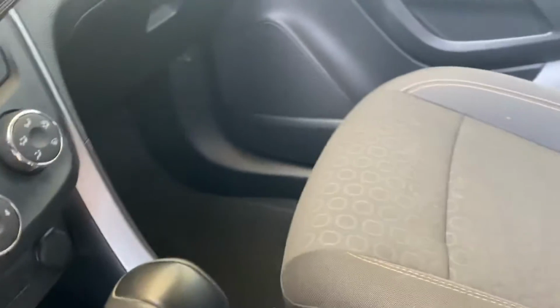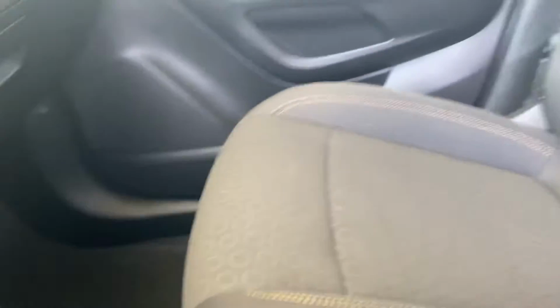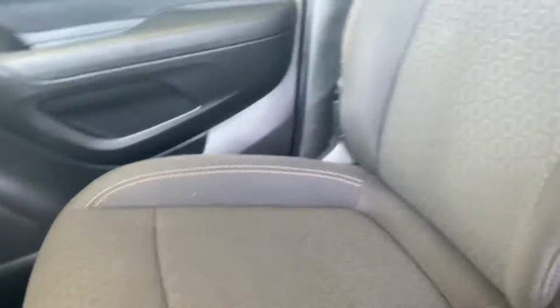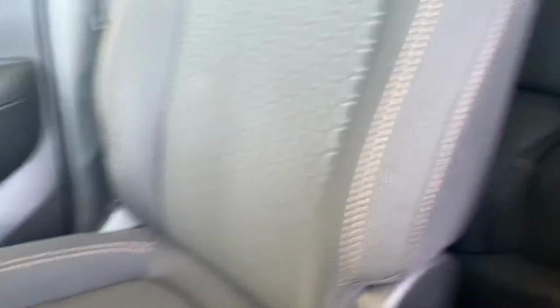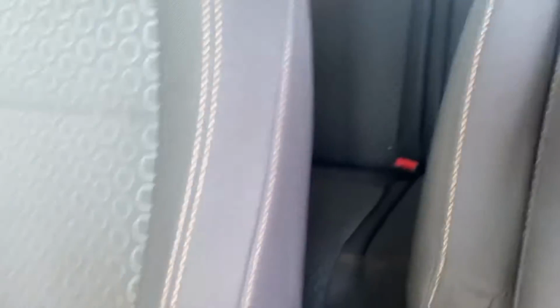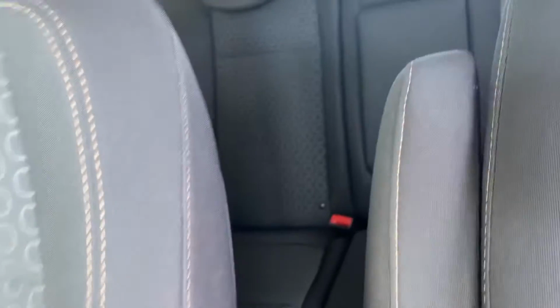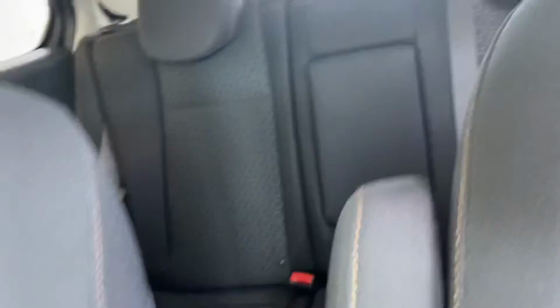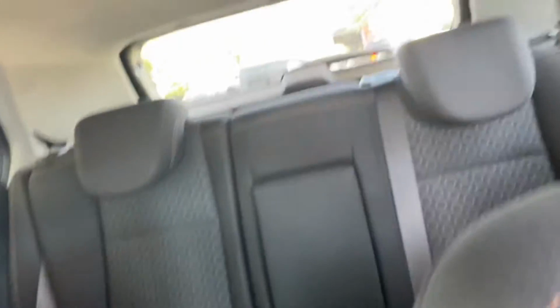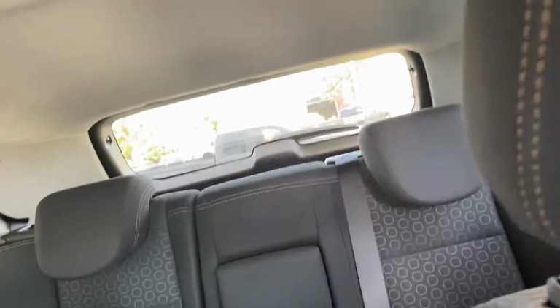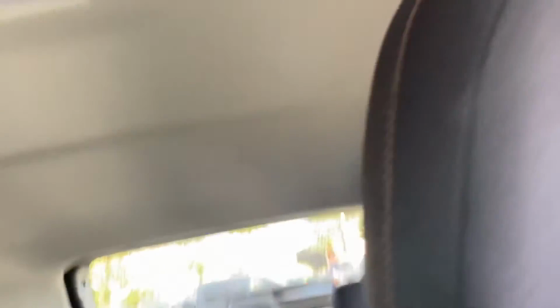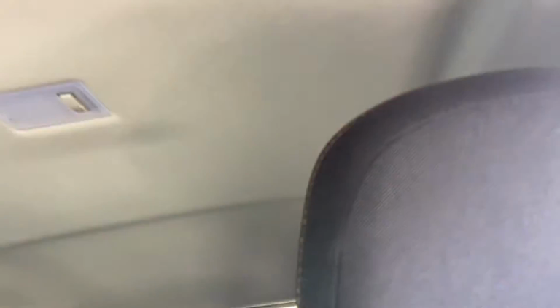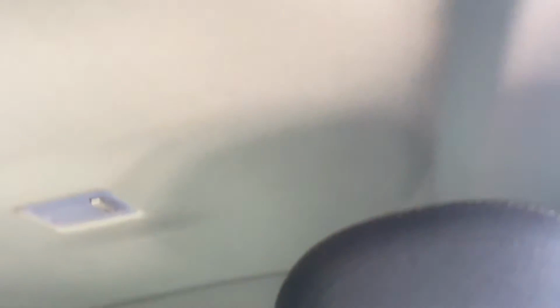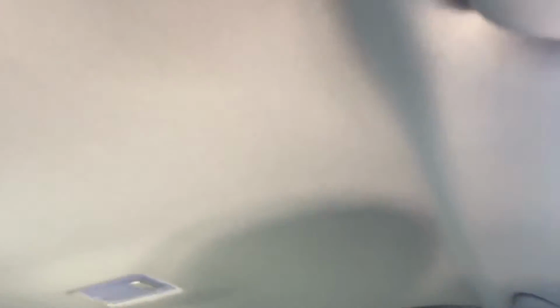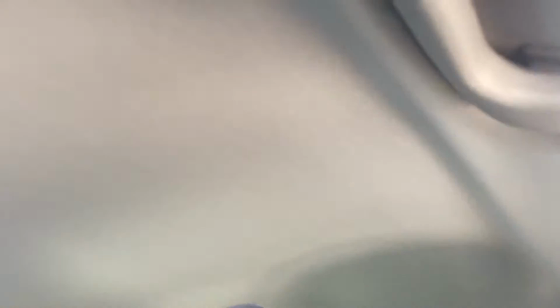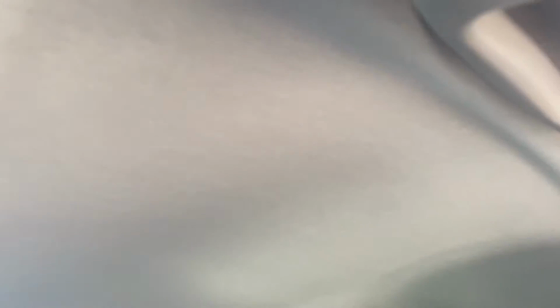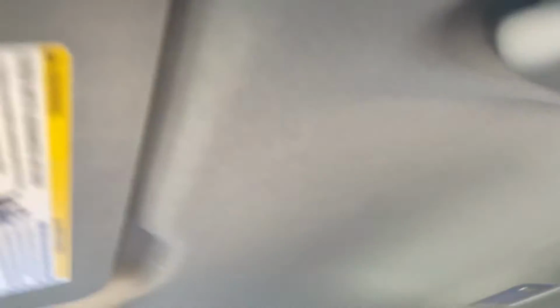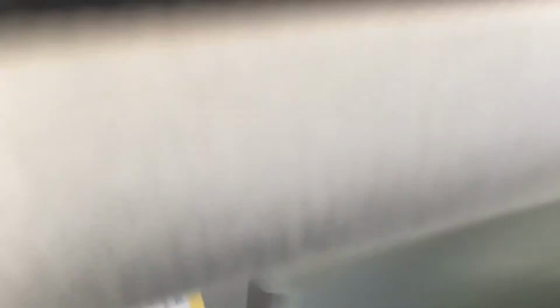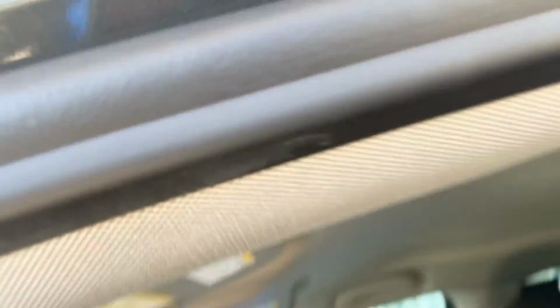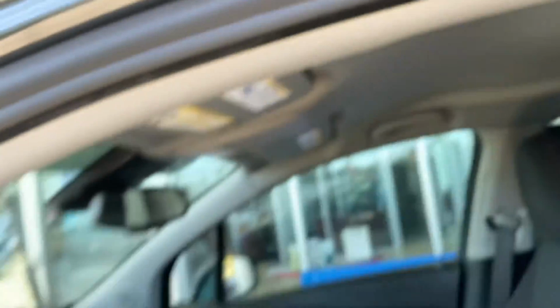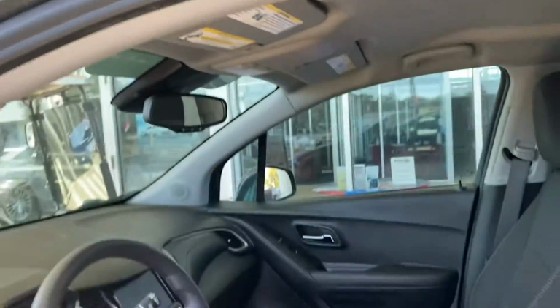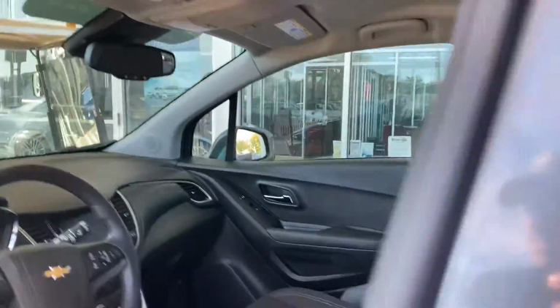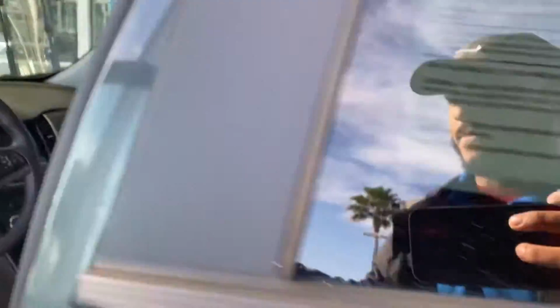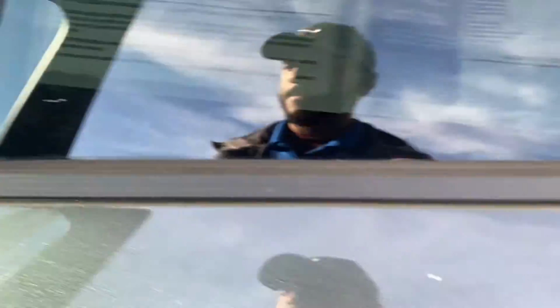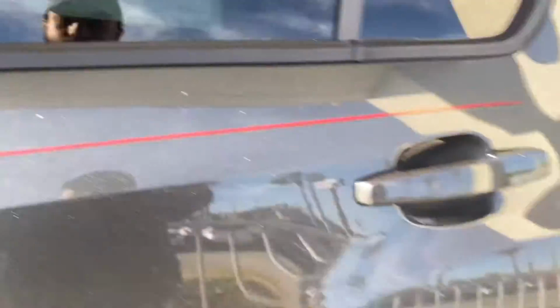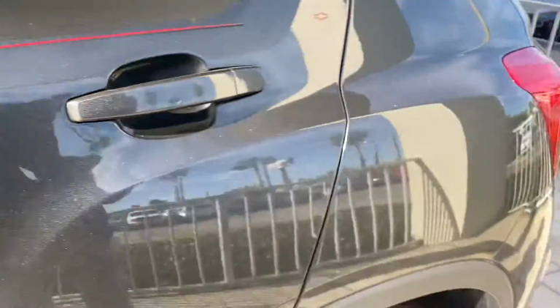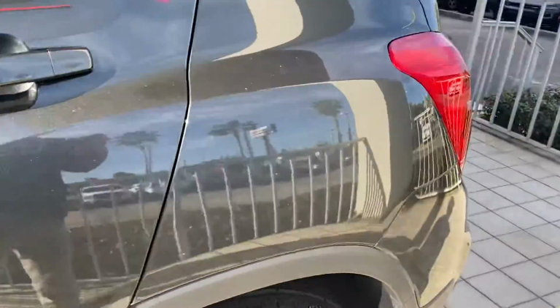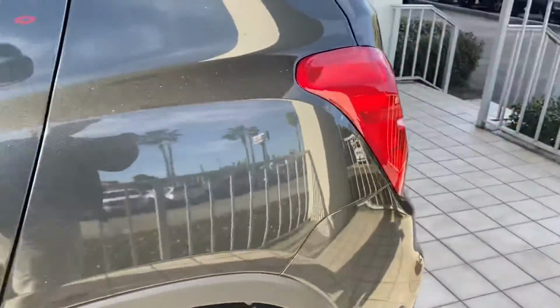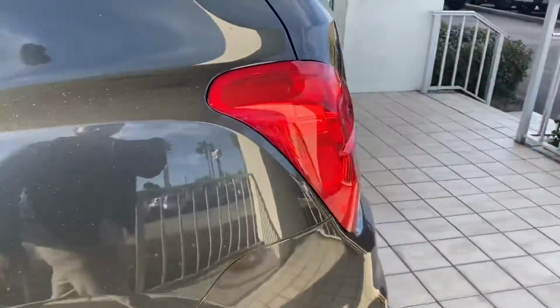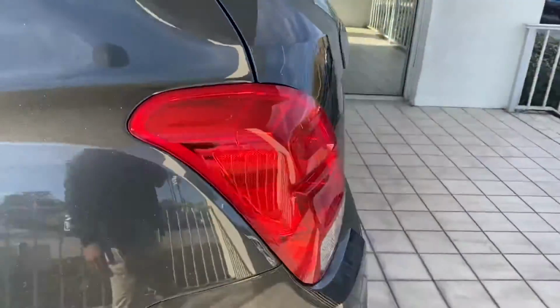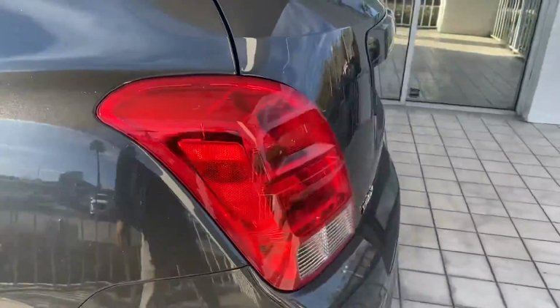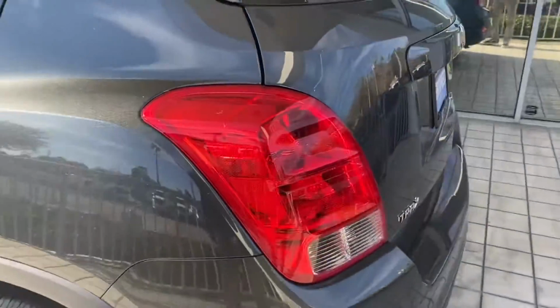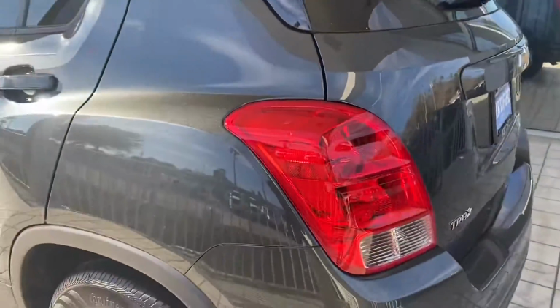AC controls, you've got your cloth seats — very, very nice. Continental tires.